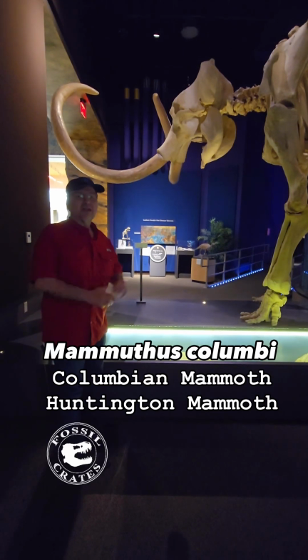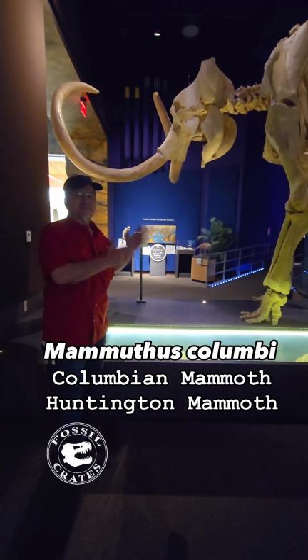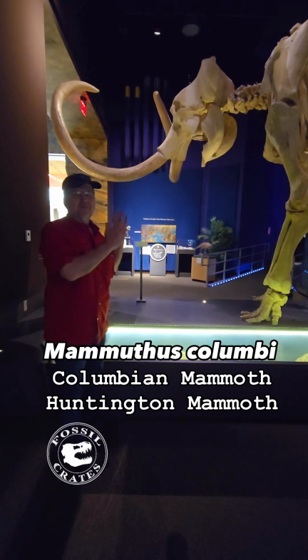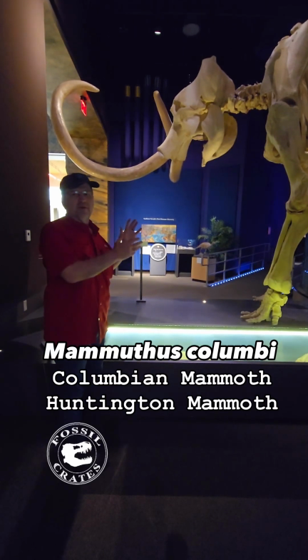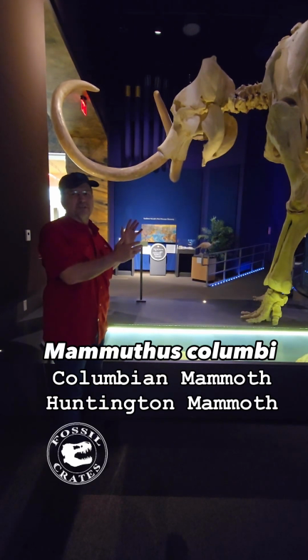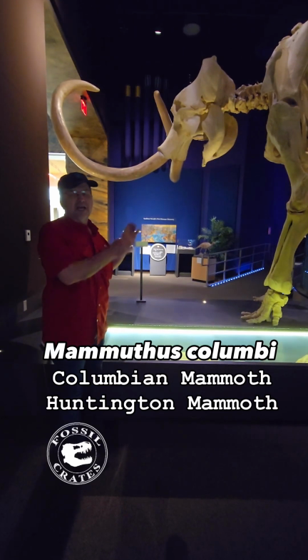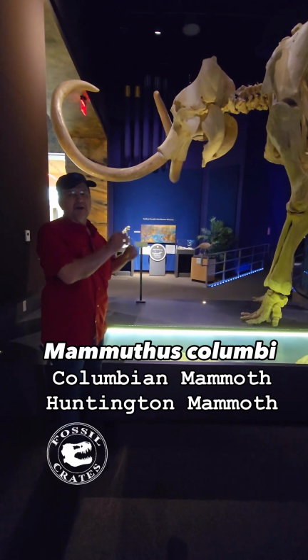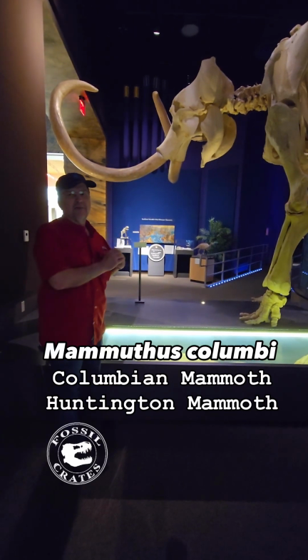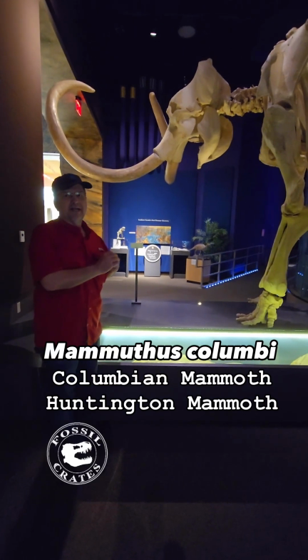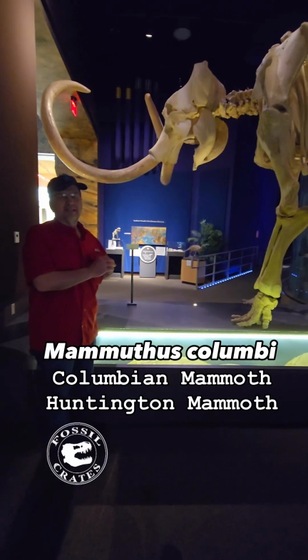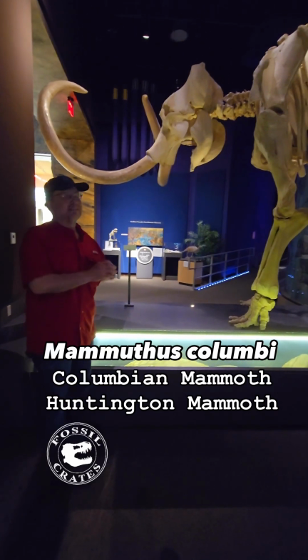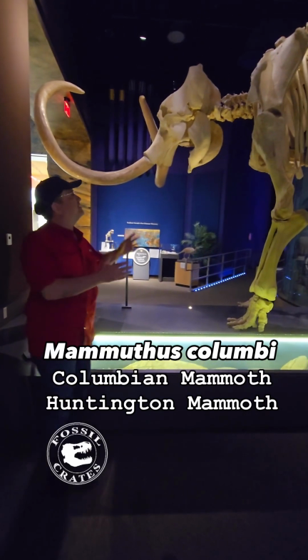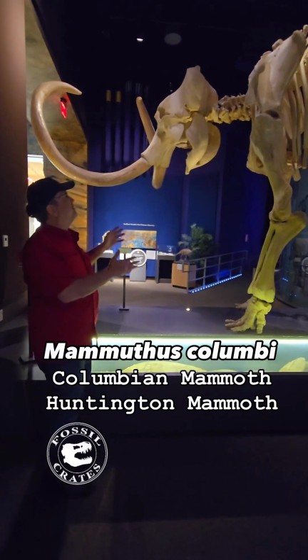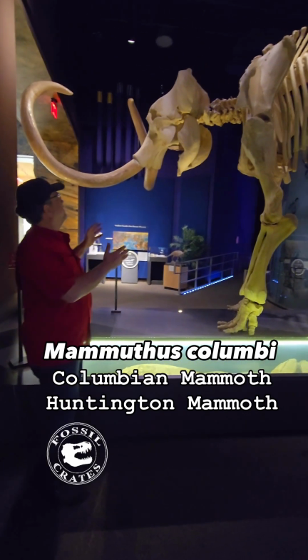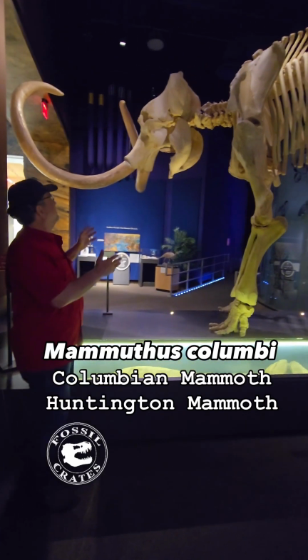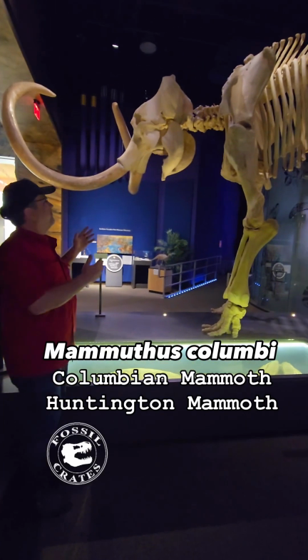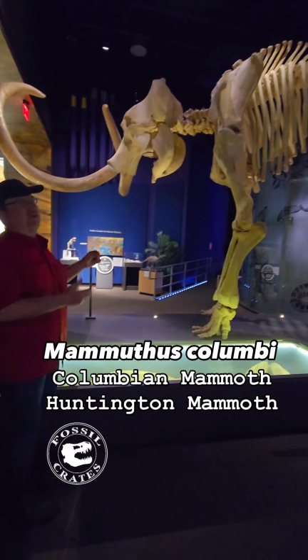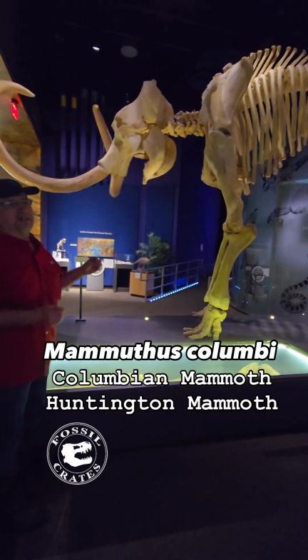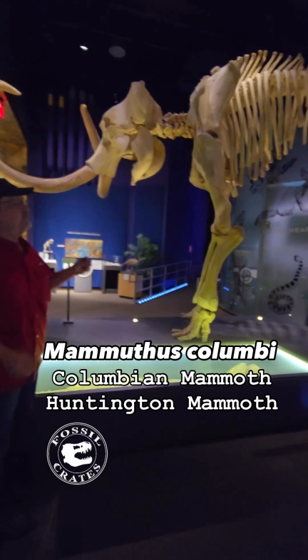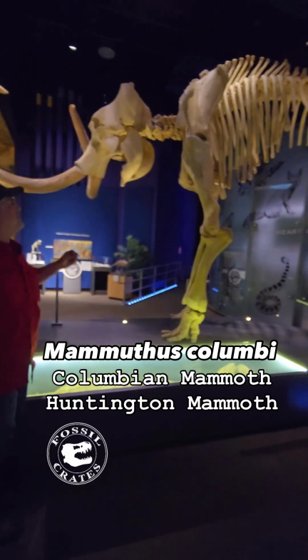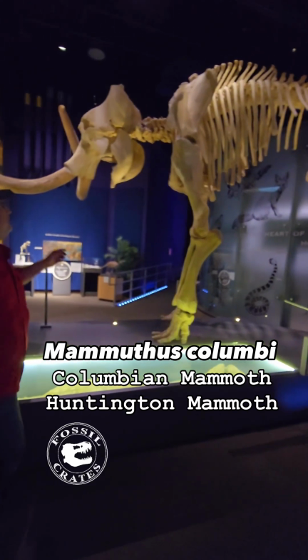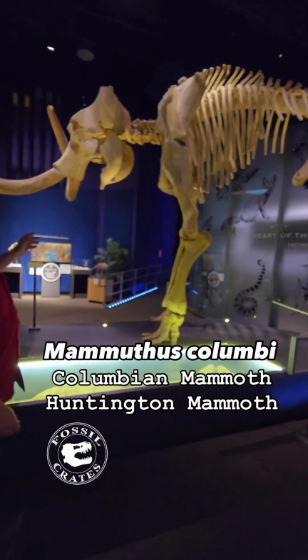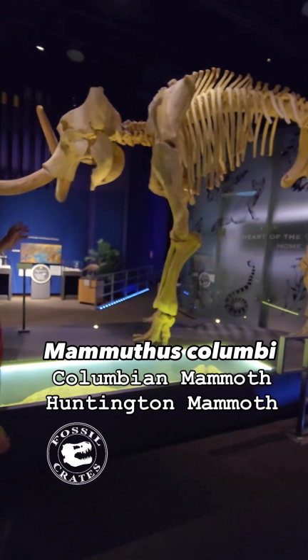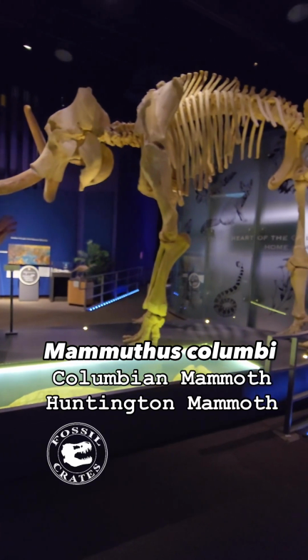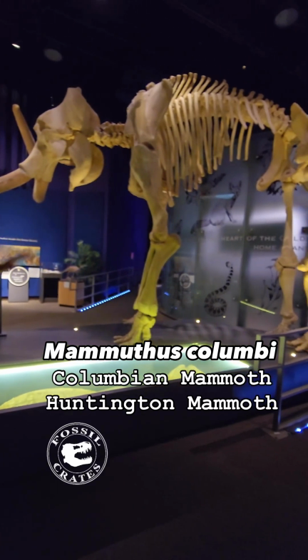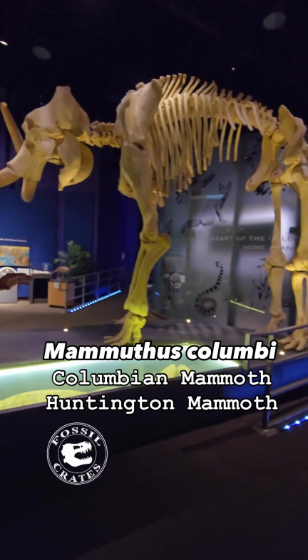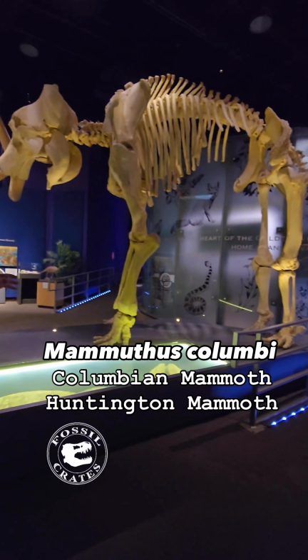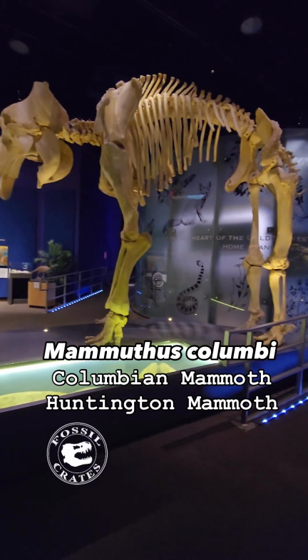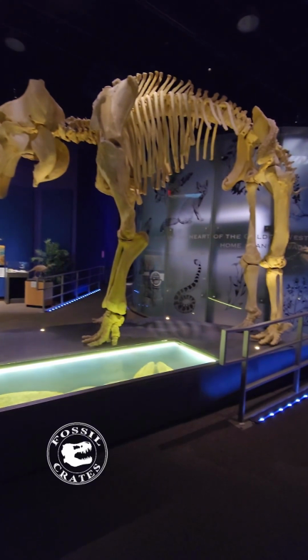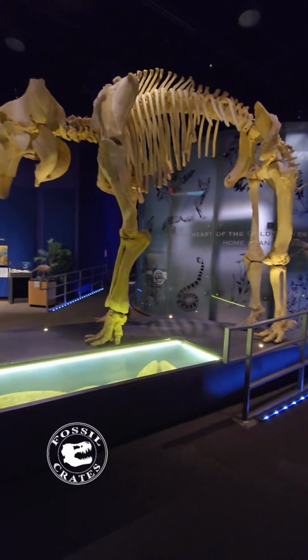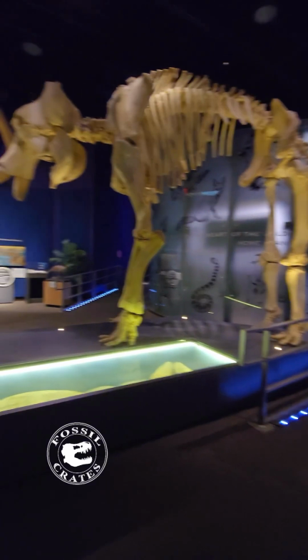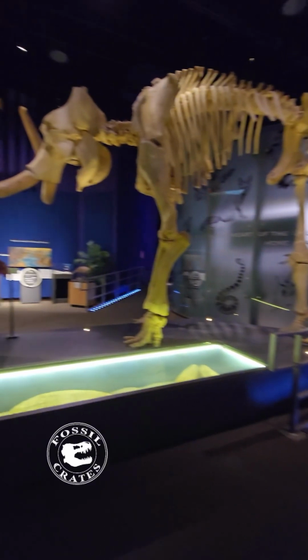This is Mammothus columbi. This is a Huntington mammoth, found near Price, Utah. It has some Arctotus bite marks on it, possibly.